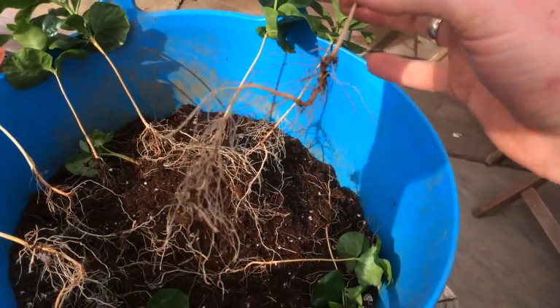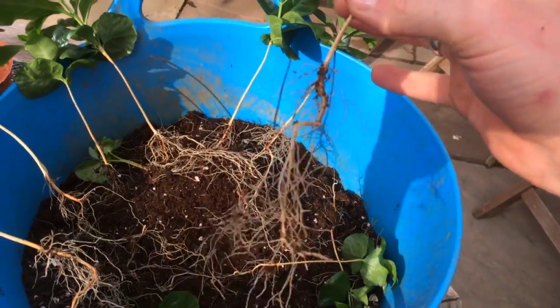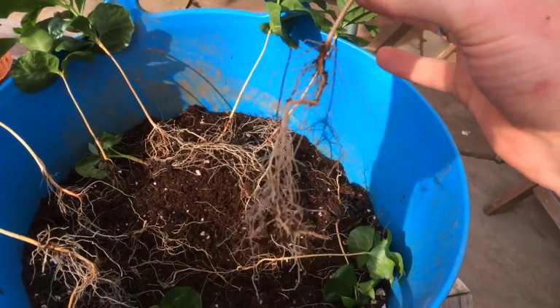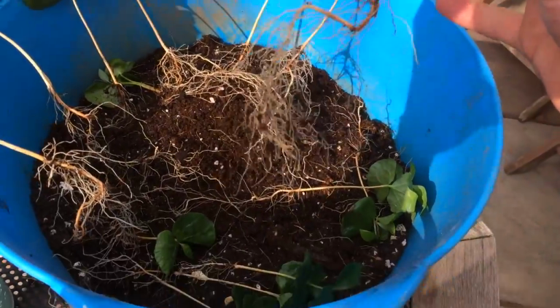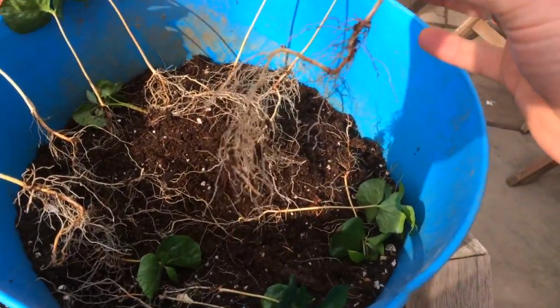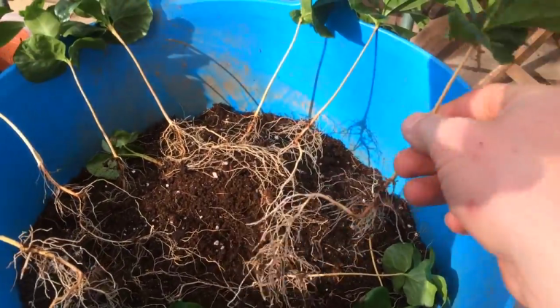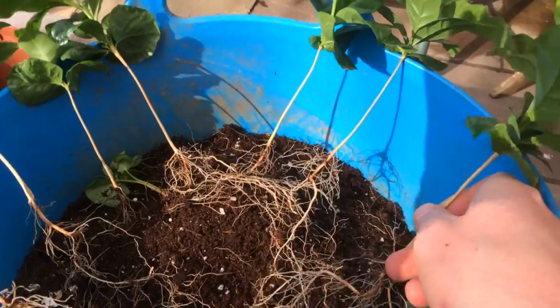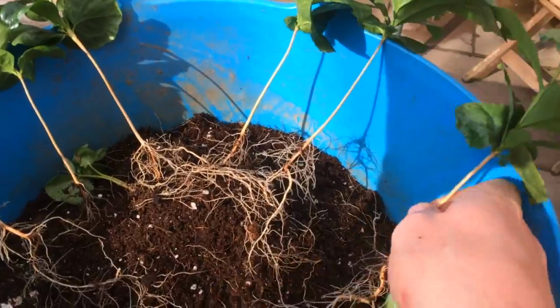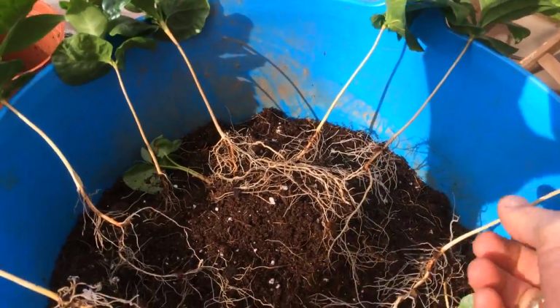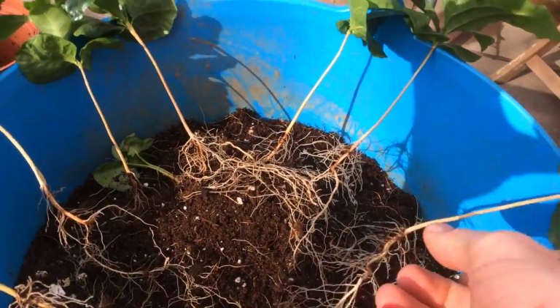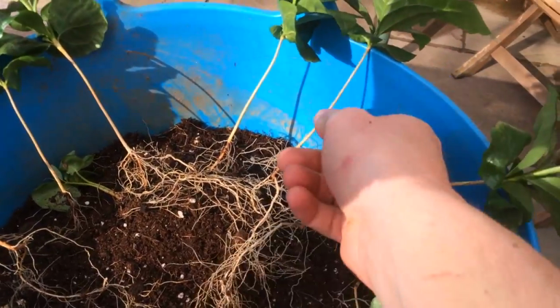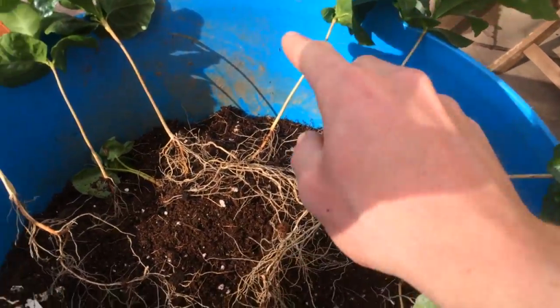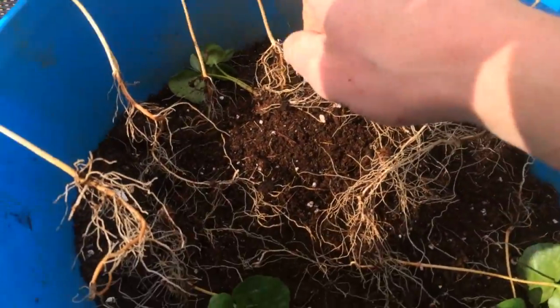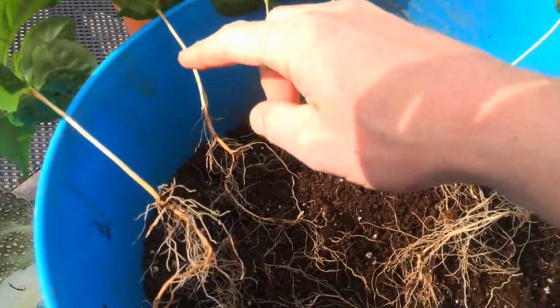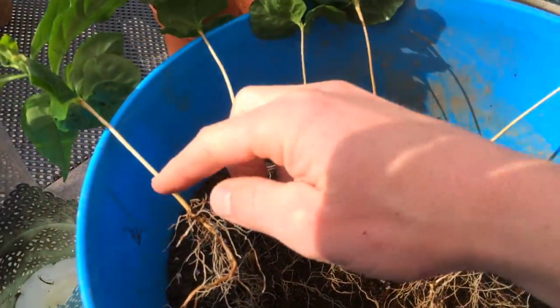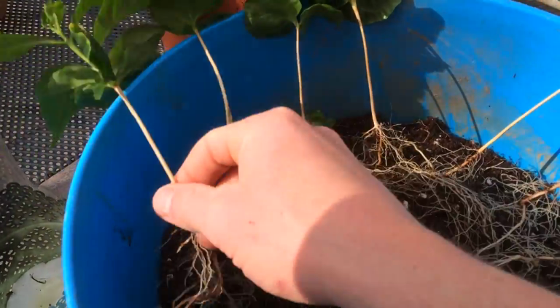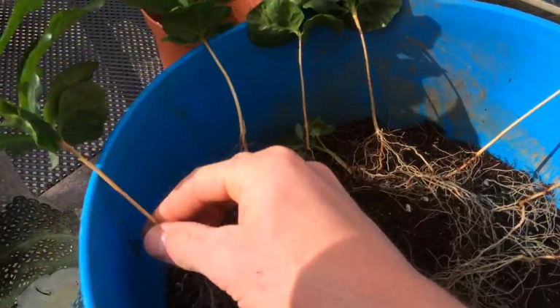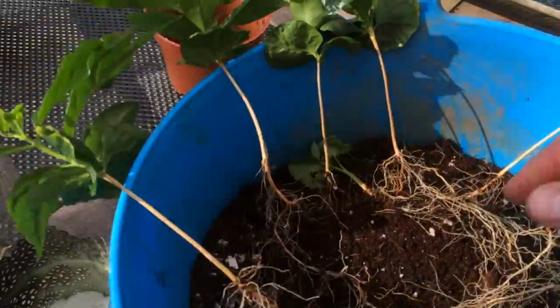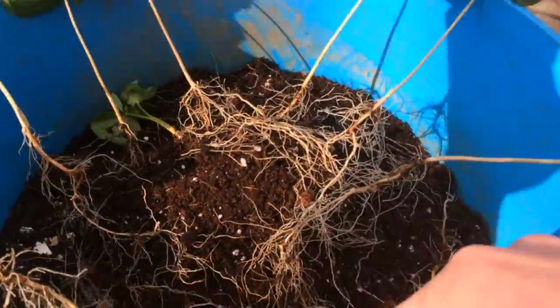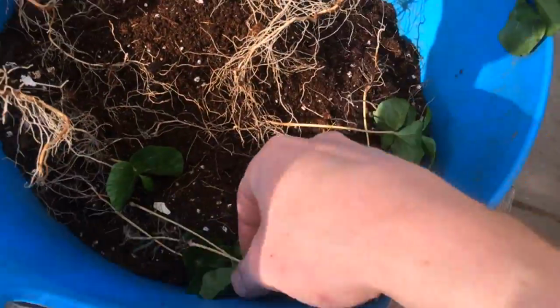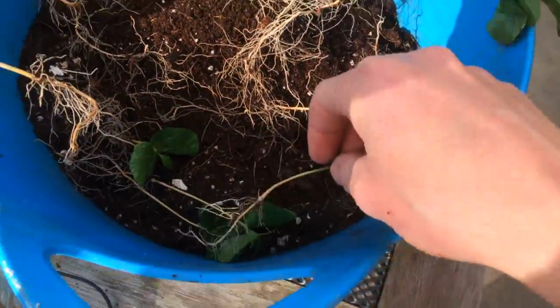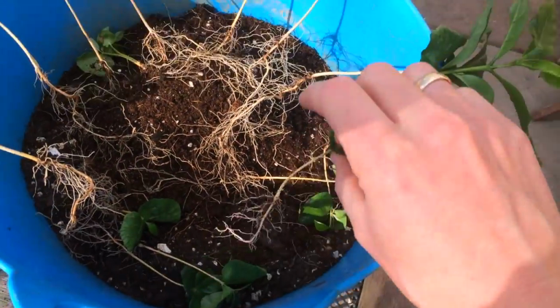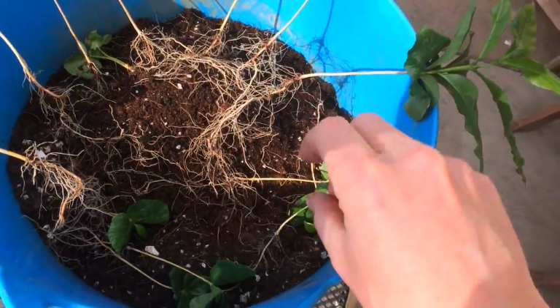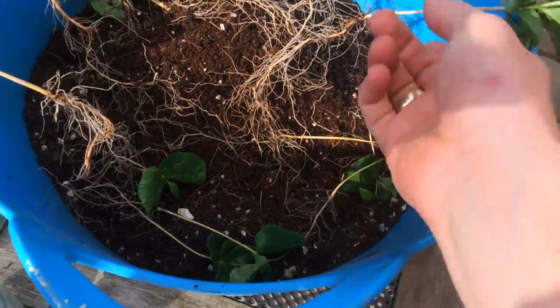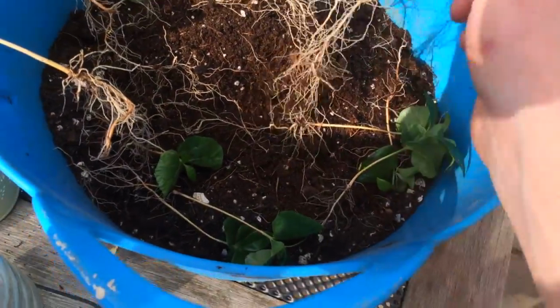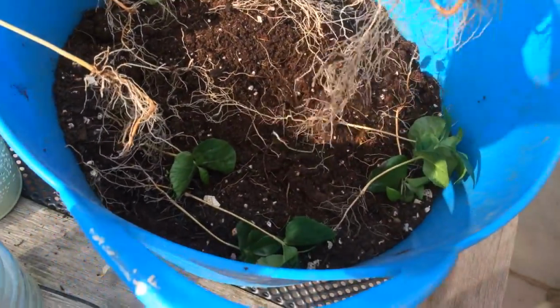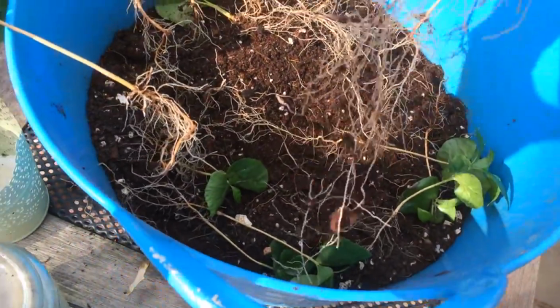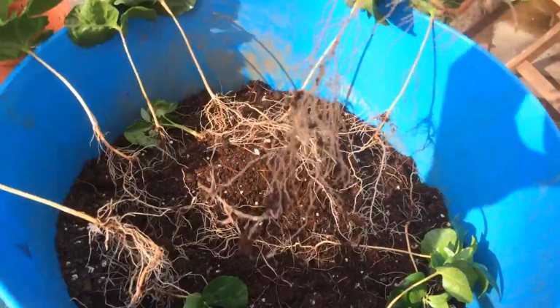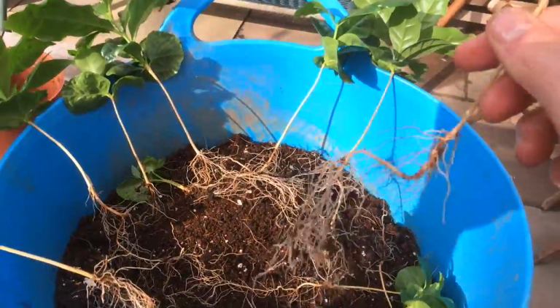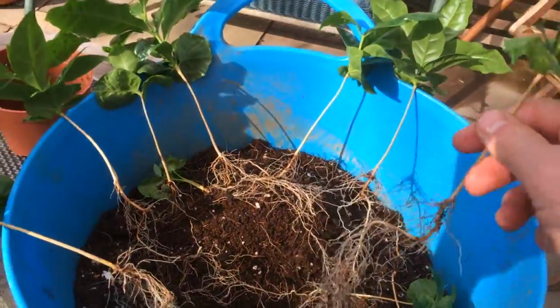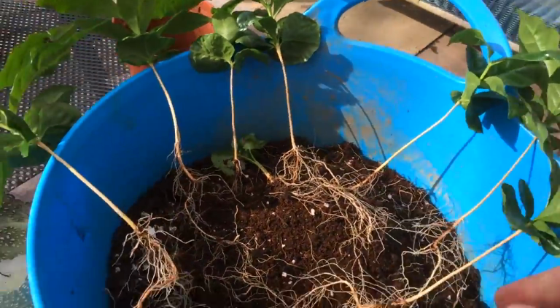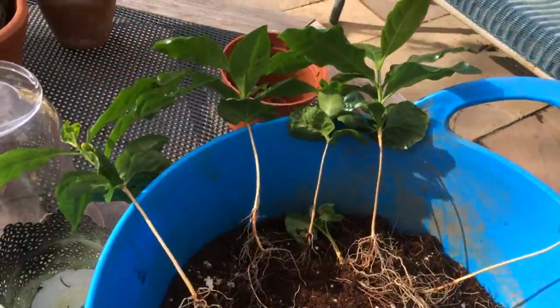So we've got one, two, three, four, five, six, seven, plus a few babies — smaller ones down here. What we're going to do now is get some soil into some of these pots.